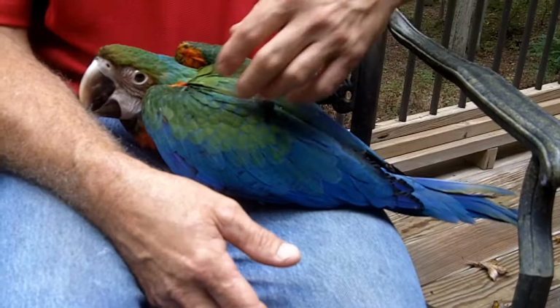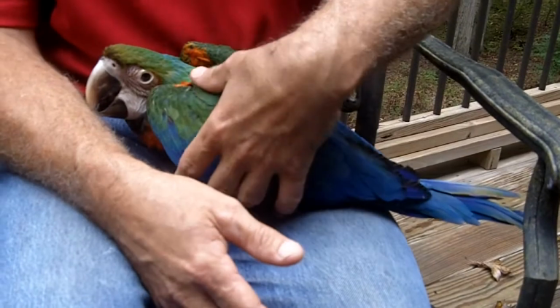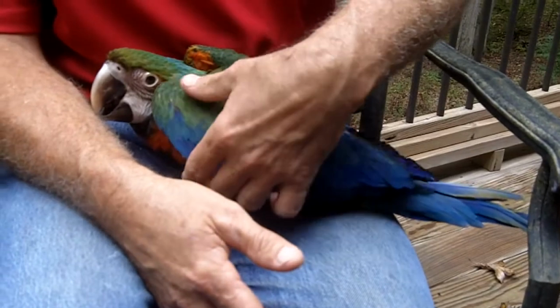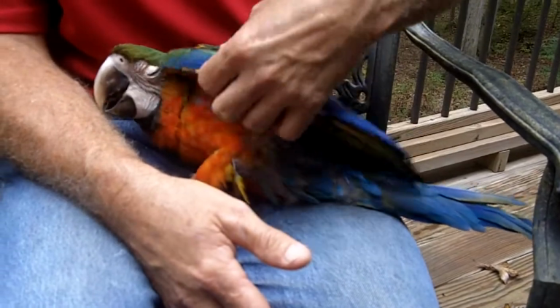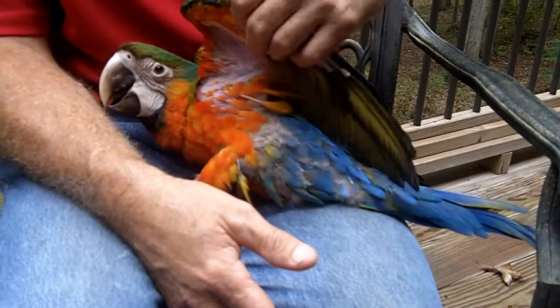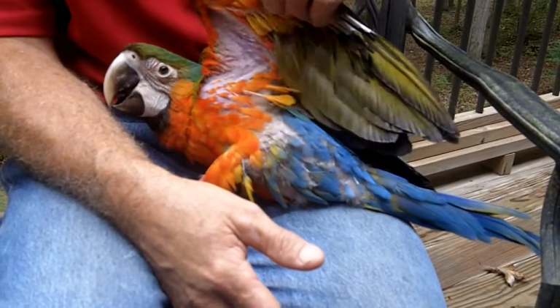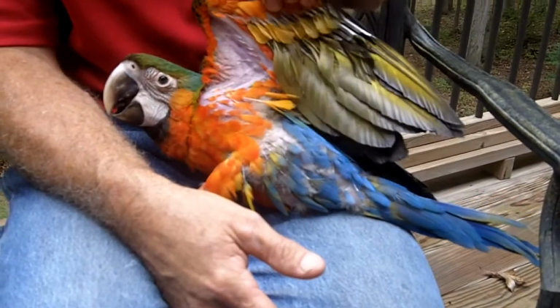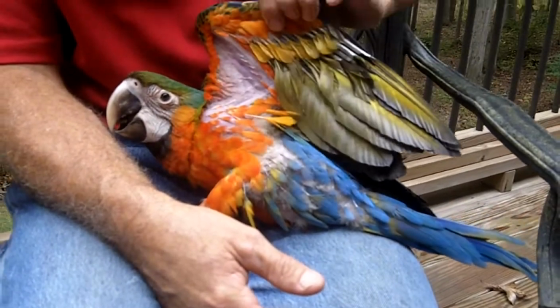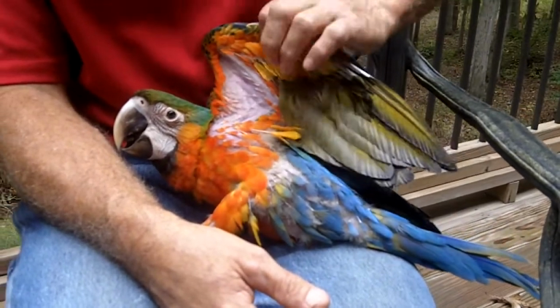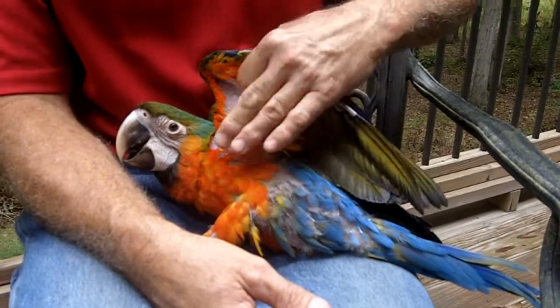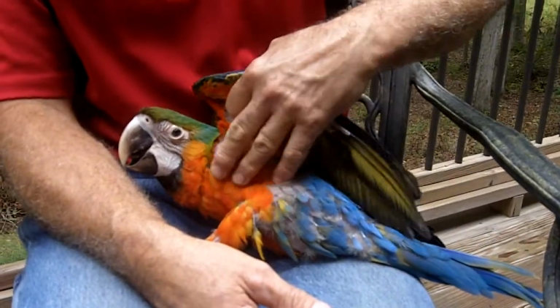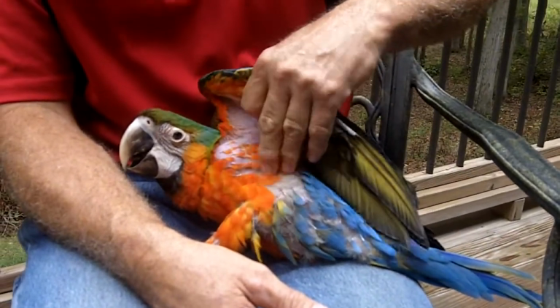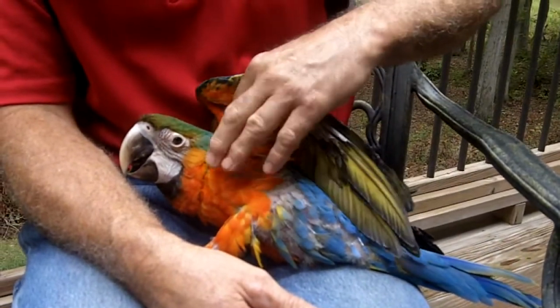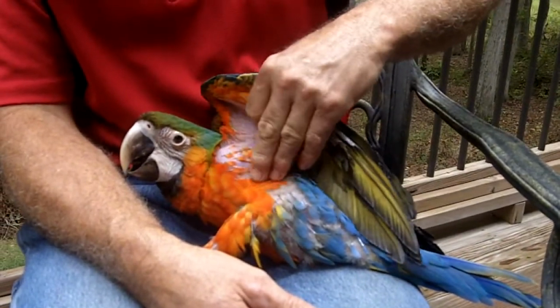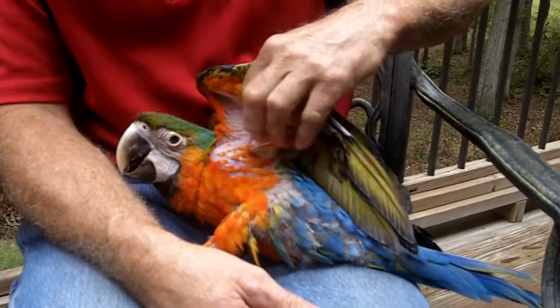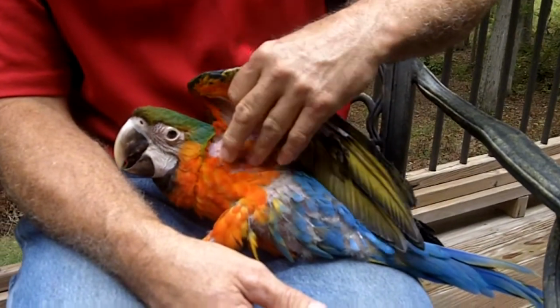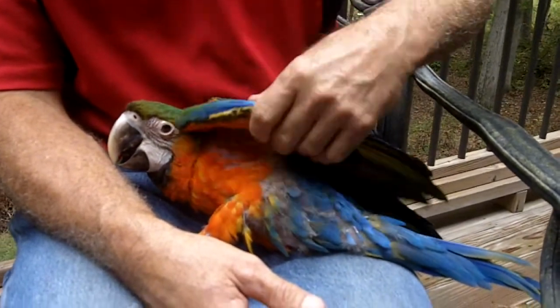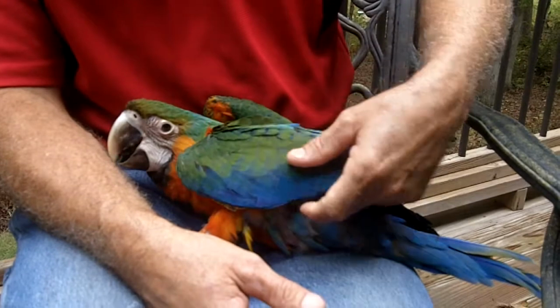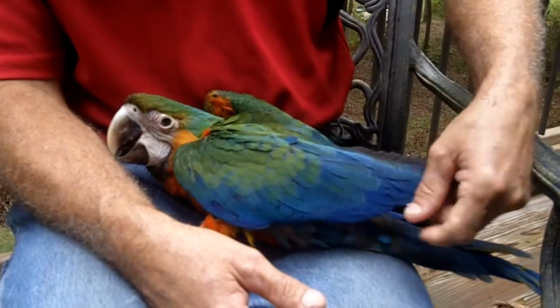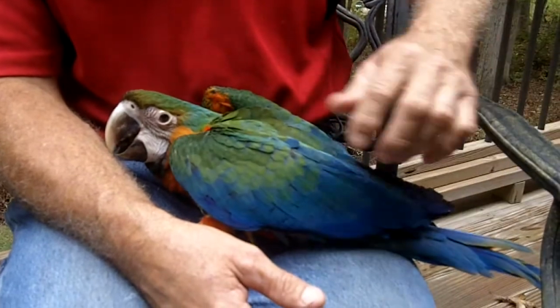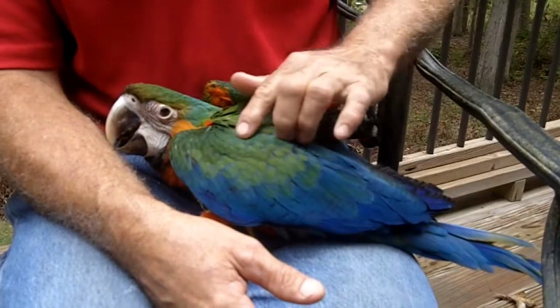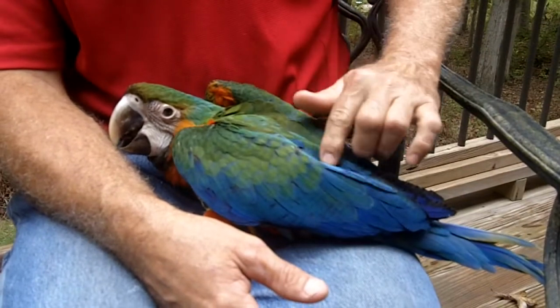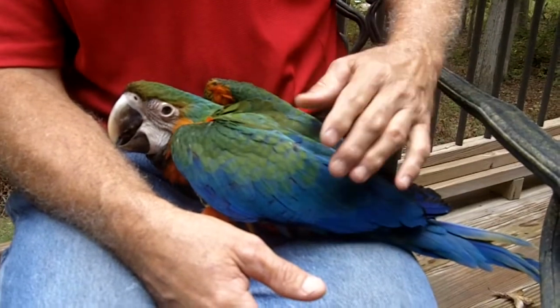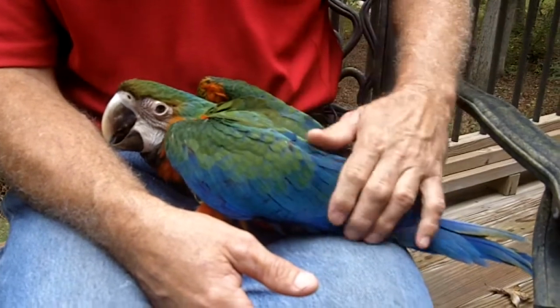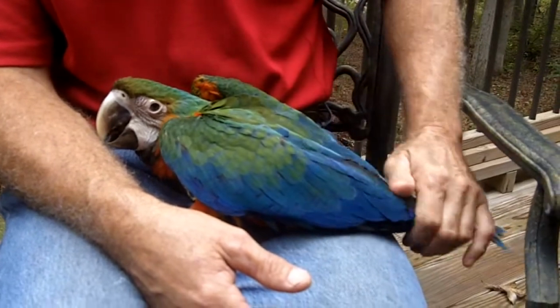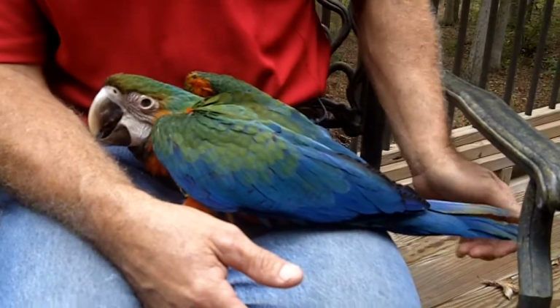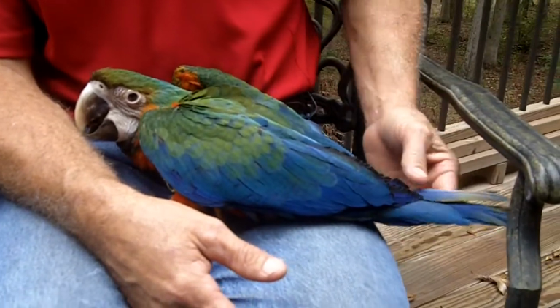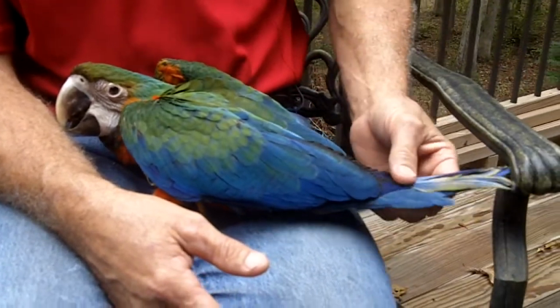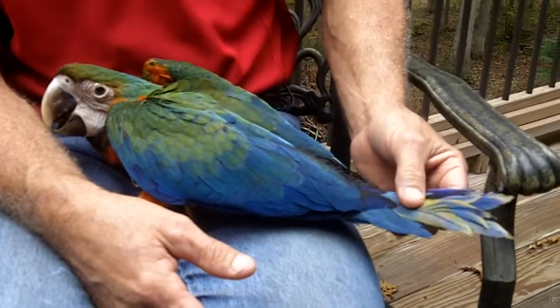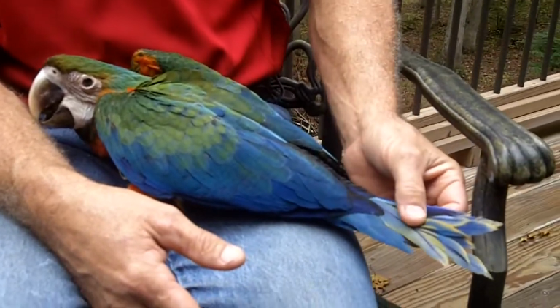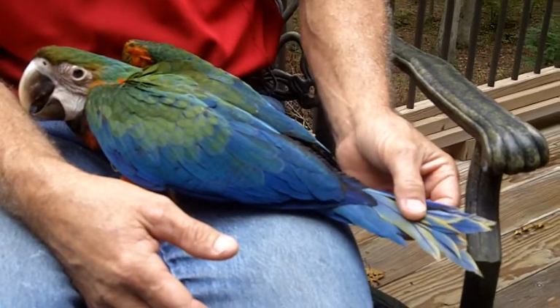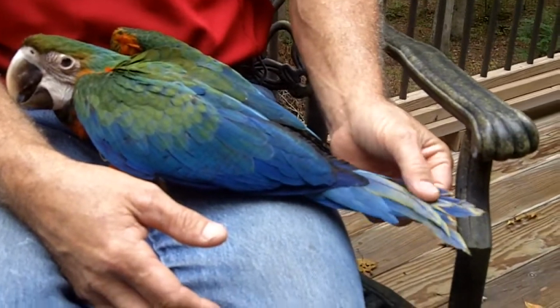I'll show you the colors here — you see the rust underneath there, very beautiful. It's got the green and blue and it even has a little yellow on the tail.